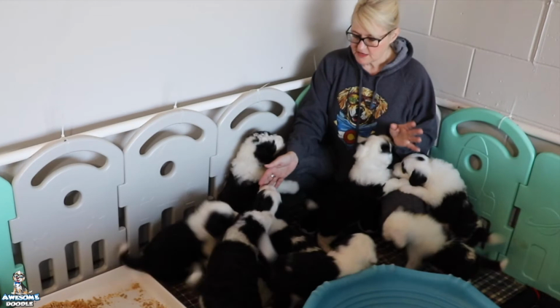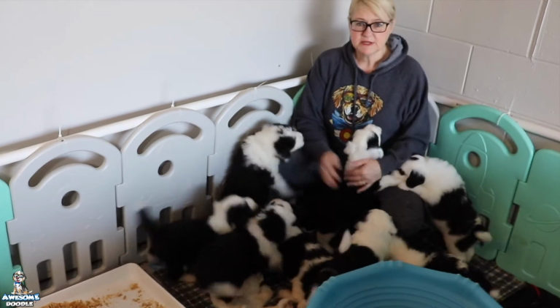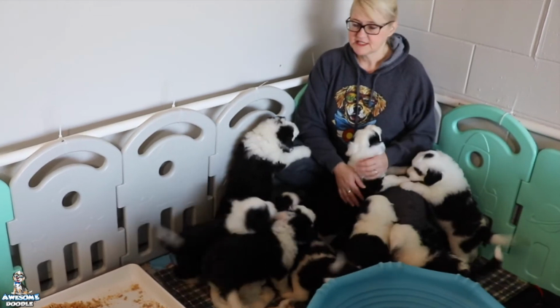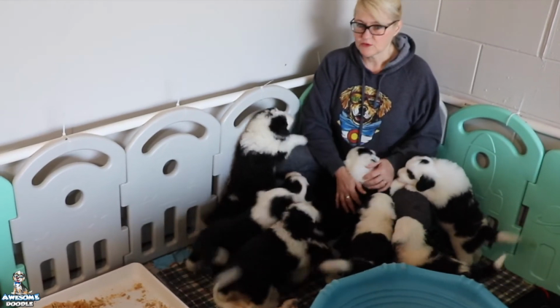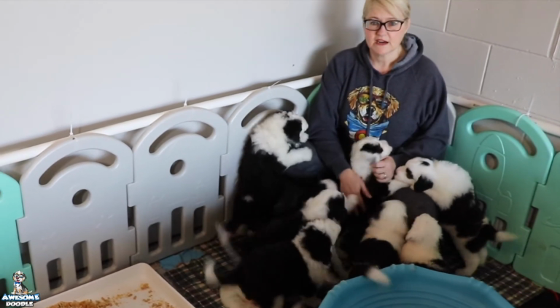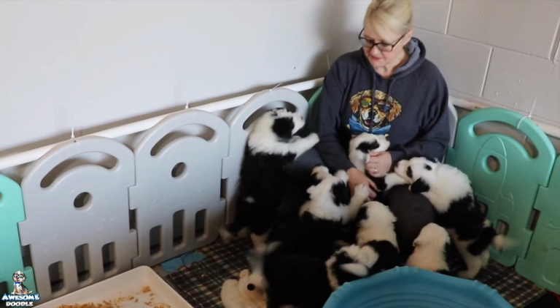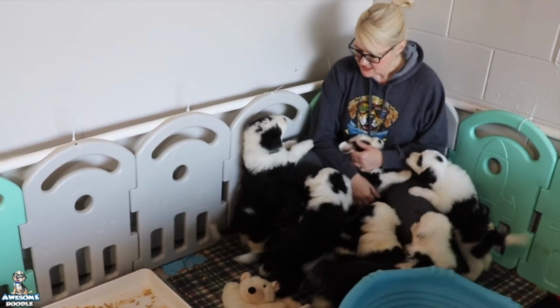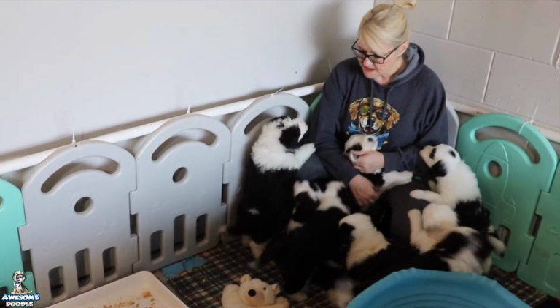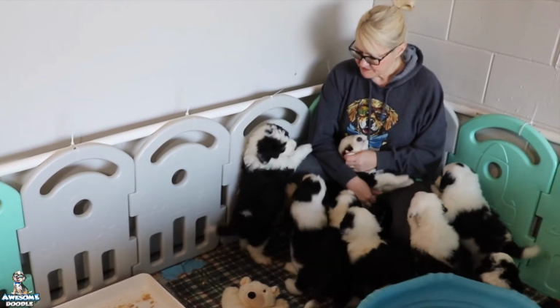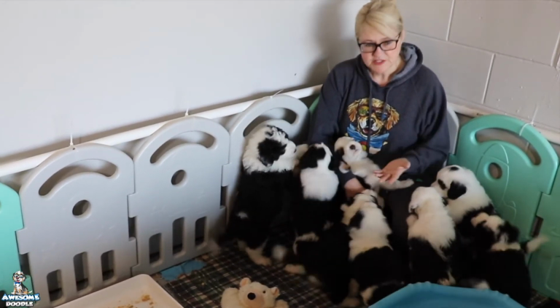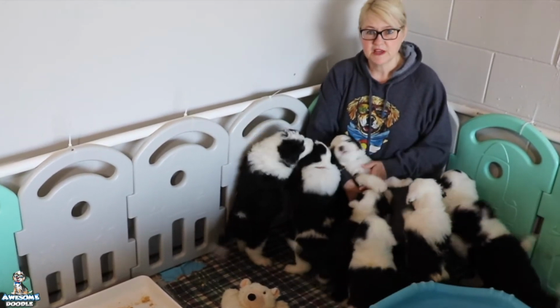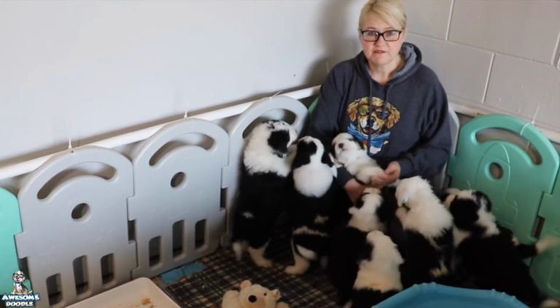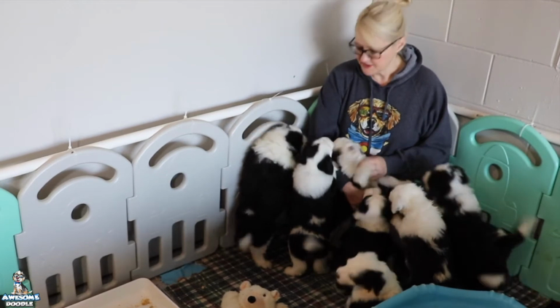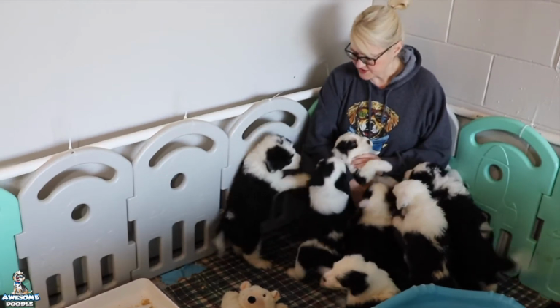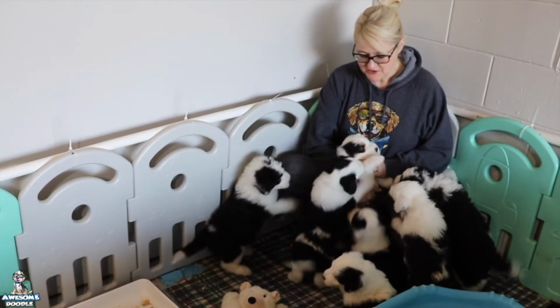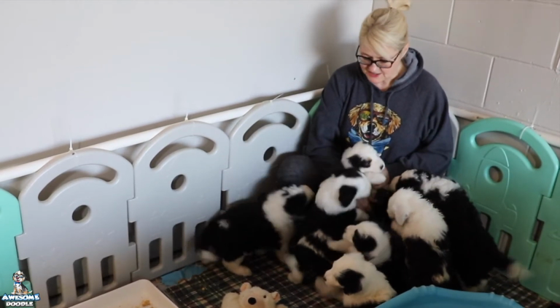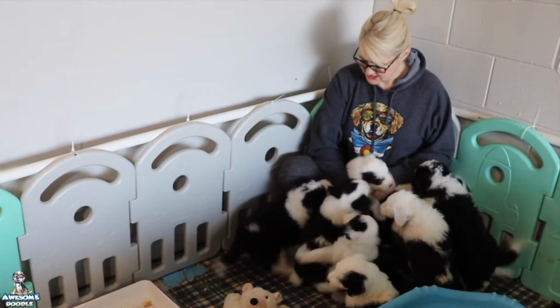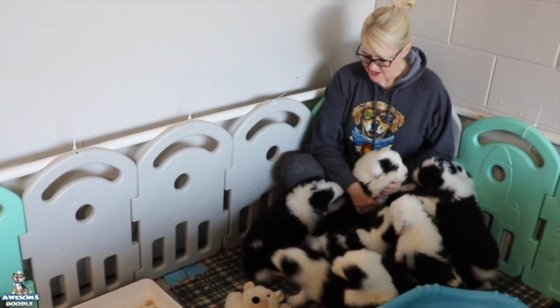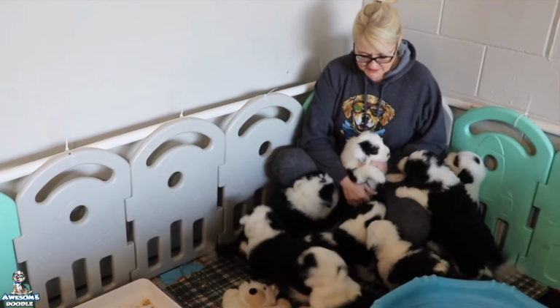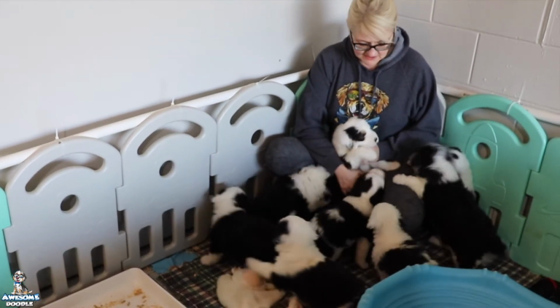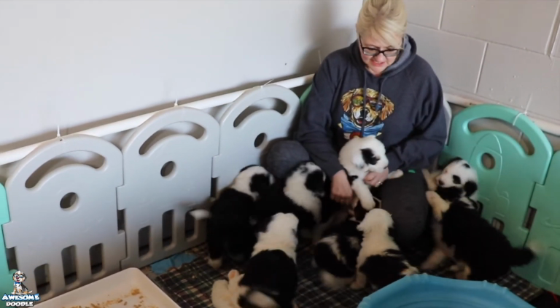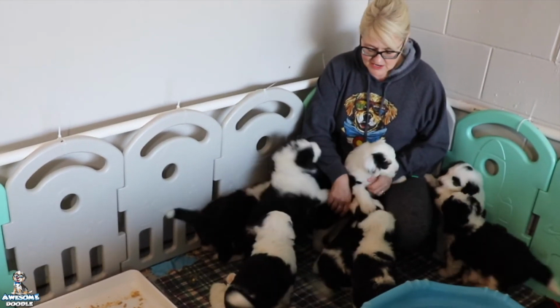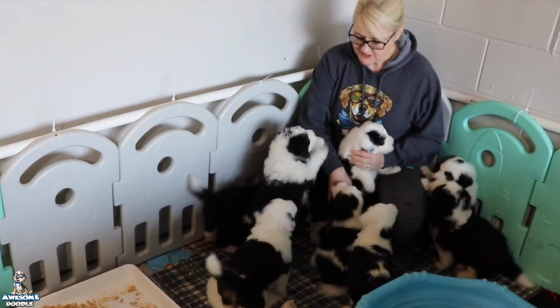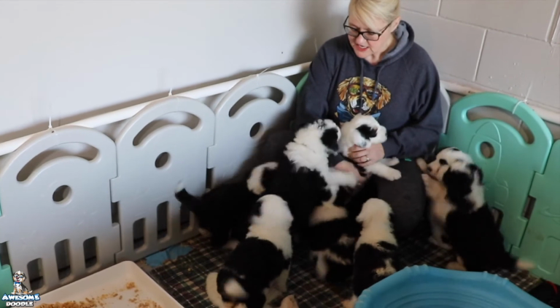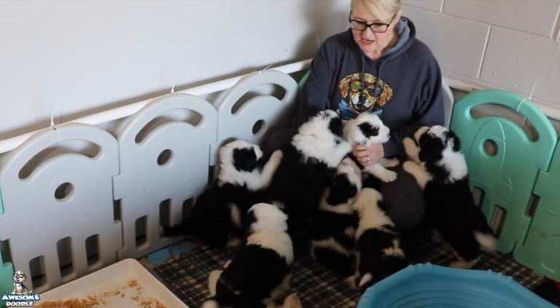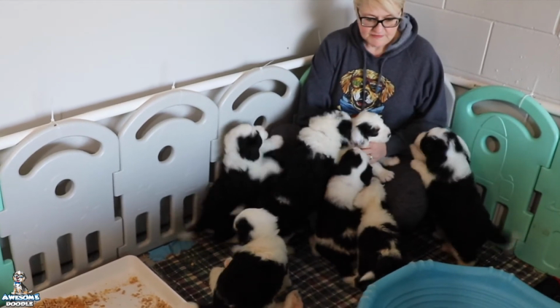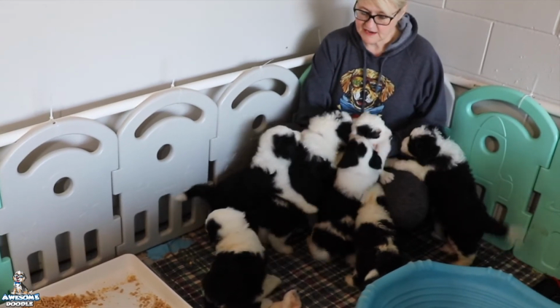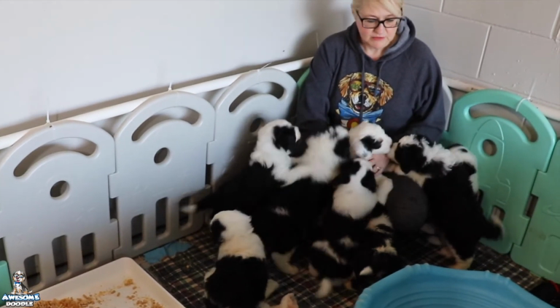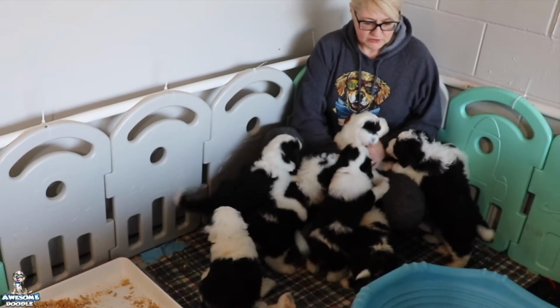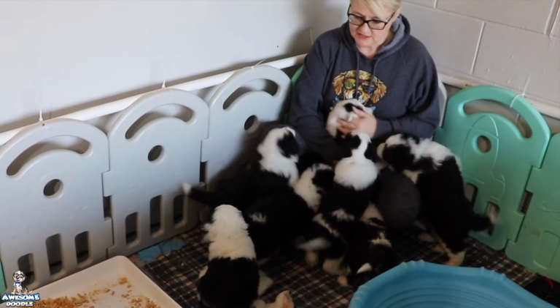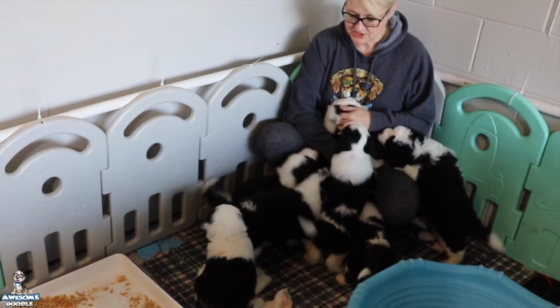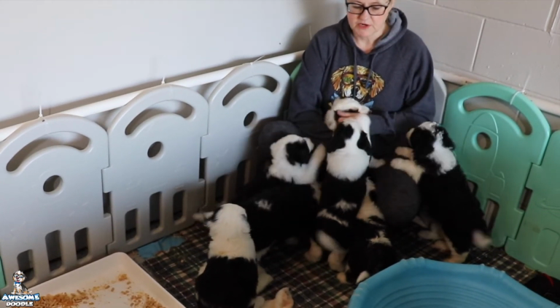My husband has taken great care of the puppies. They are five weeks old and they are doing great. As you can see, they're happy. They're gaining weight perfectly. They have had a really good week. They're just all perfect.